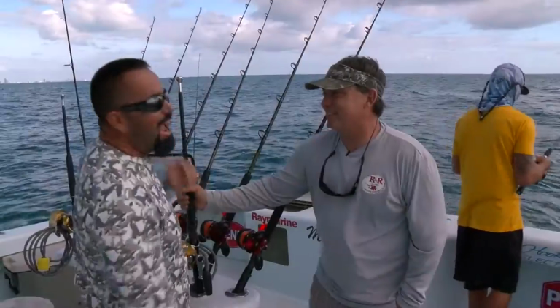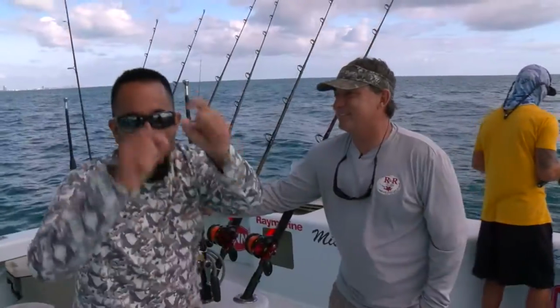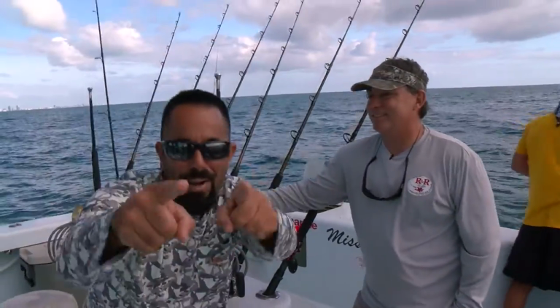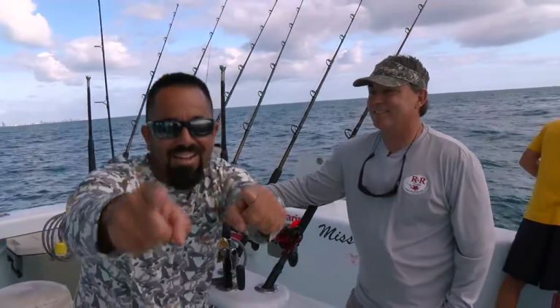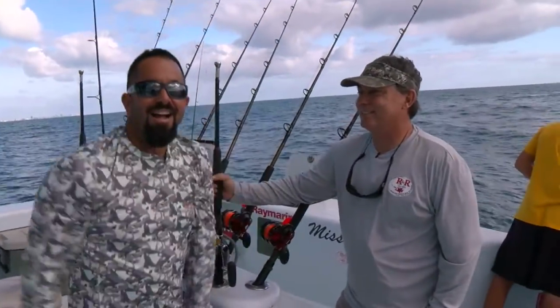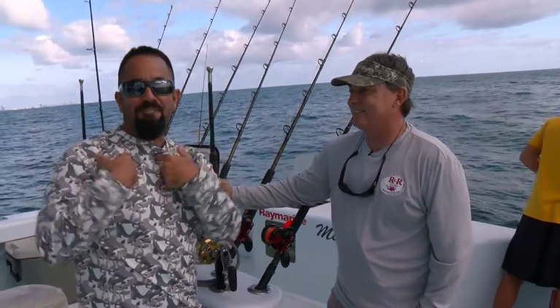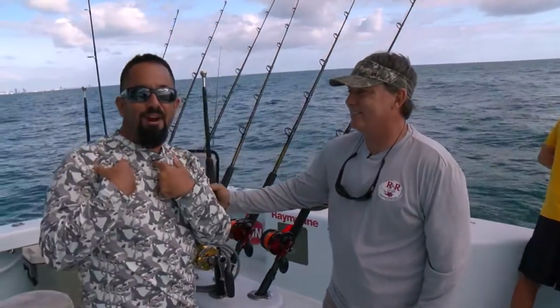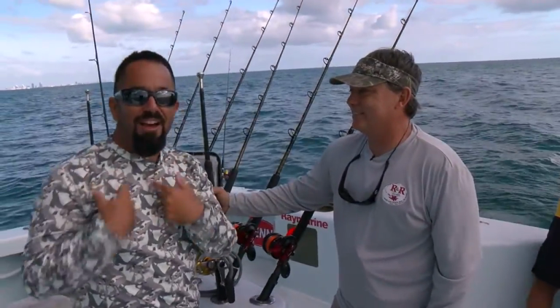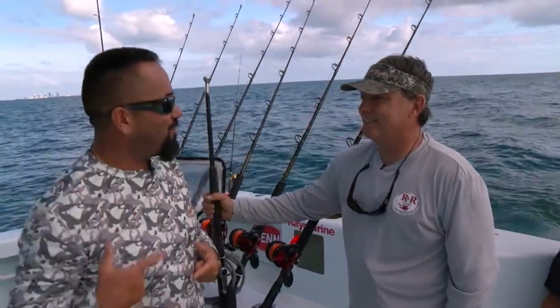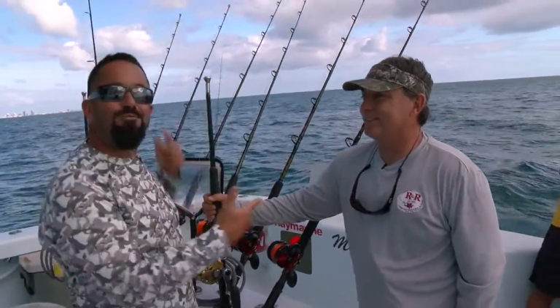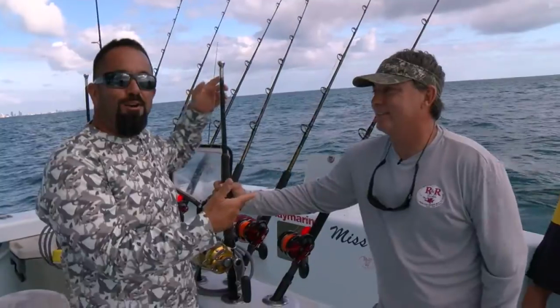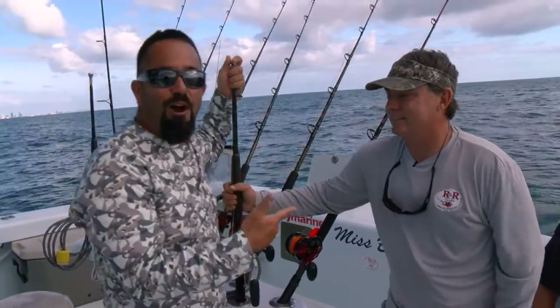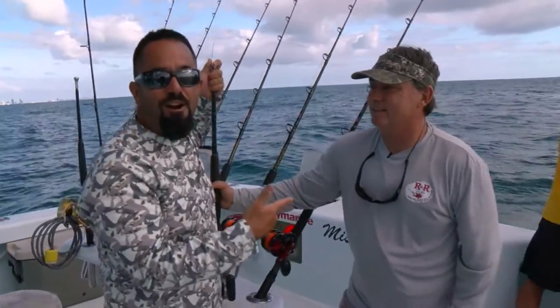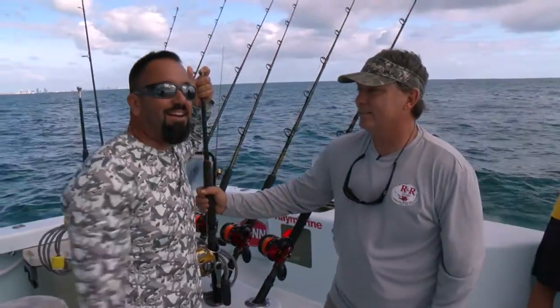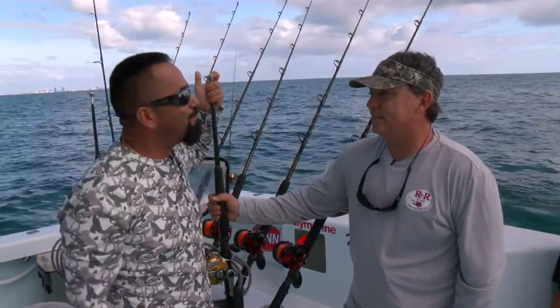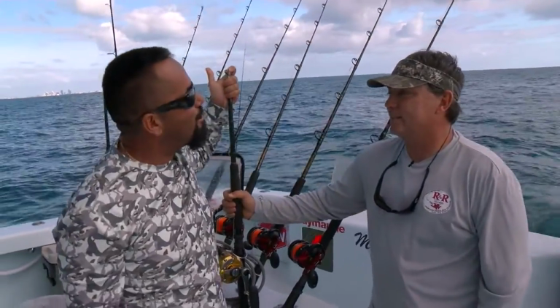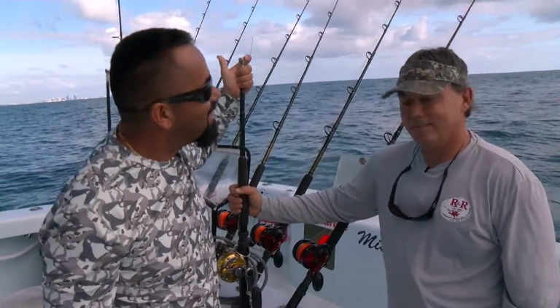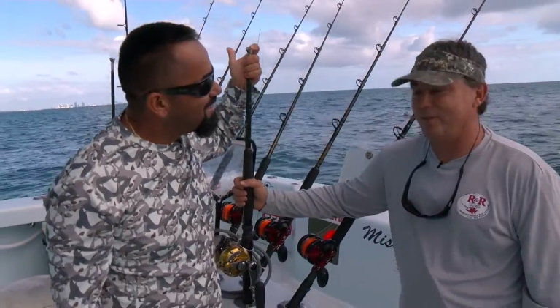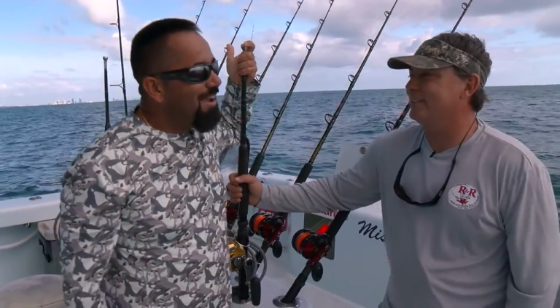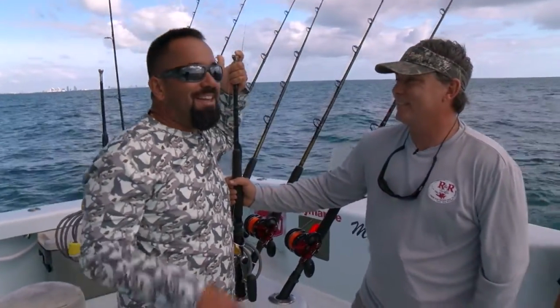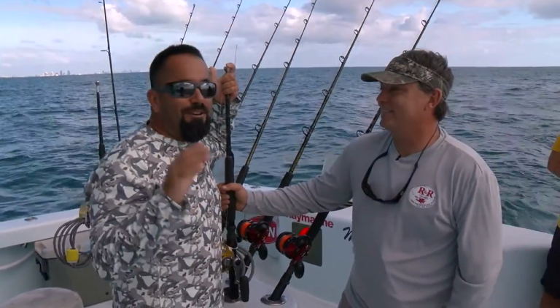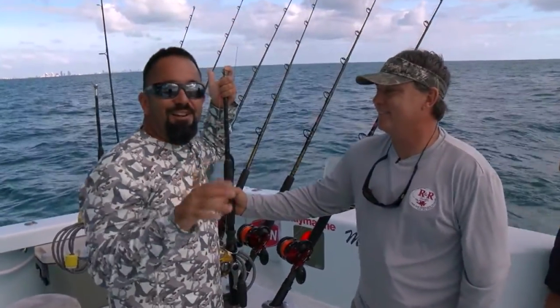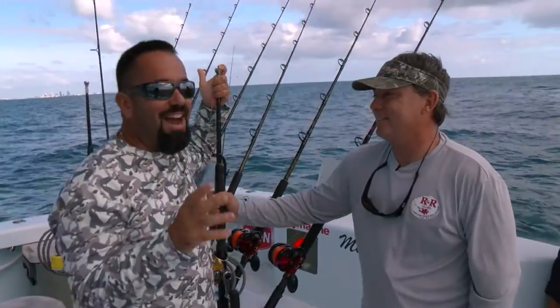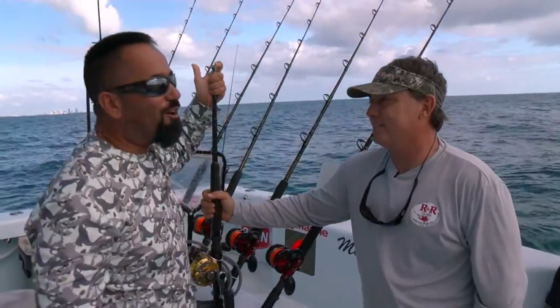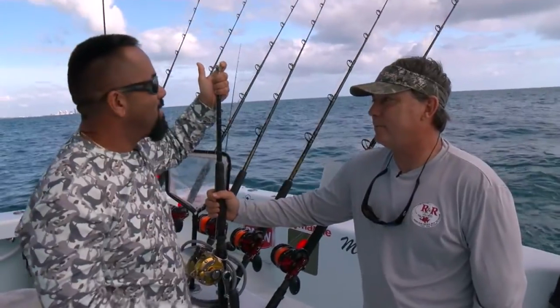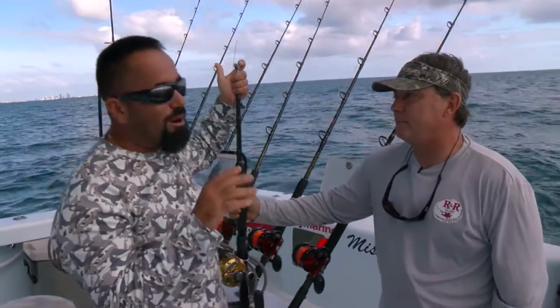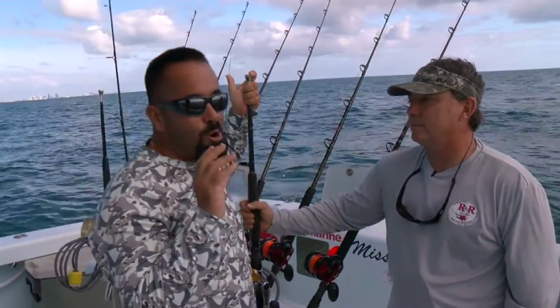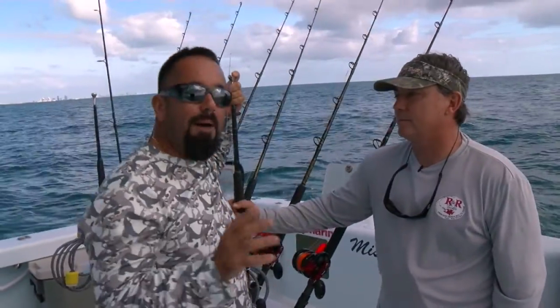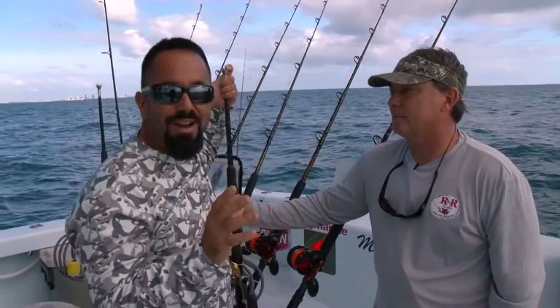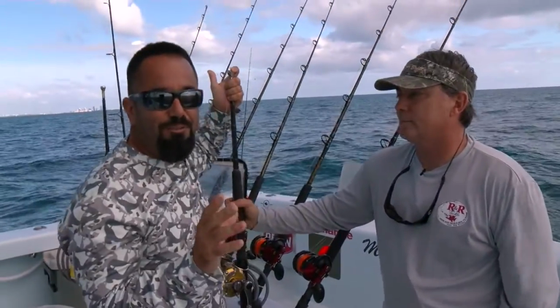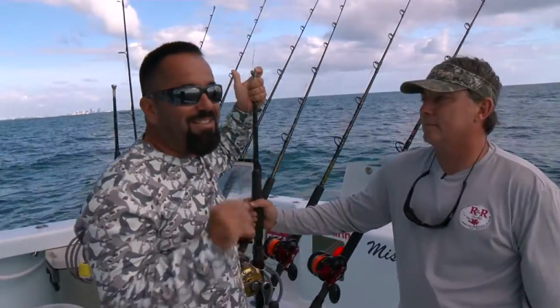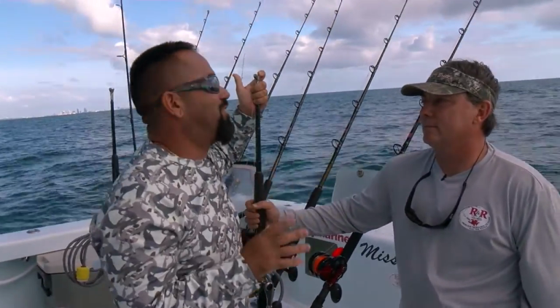And we are back! I'm Fly Navarro with FlyZone Fishing. Here's Ray Roescher for R&R Tackle. Ray, how are you today? Wonderful. Today we are sitting here off of South Florida, and one of the more popular ways to go fishing is kite fishing.